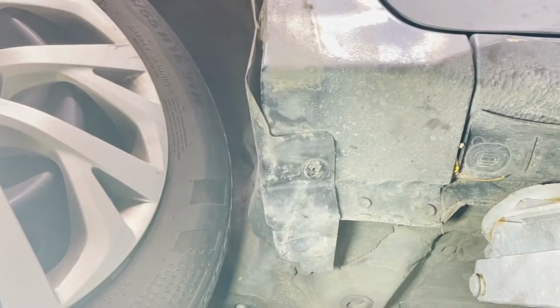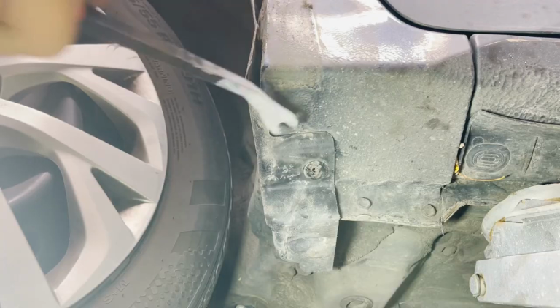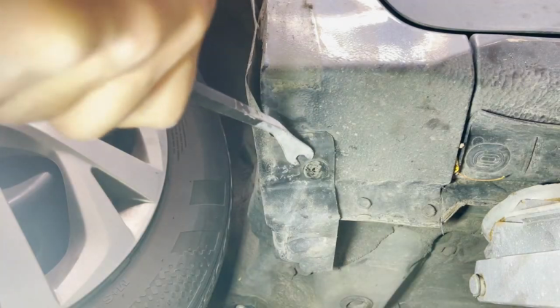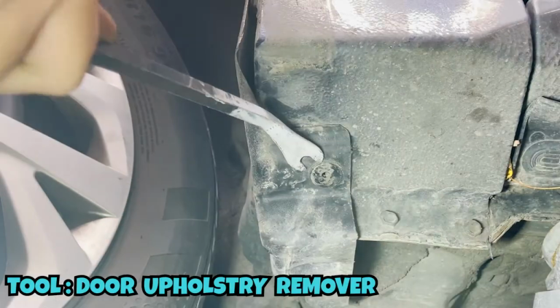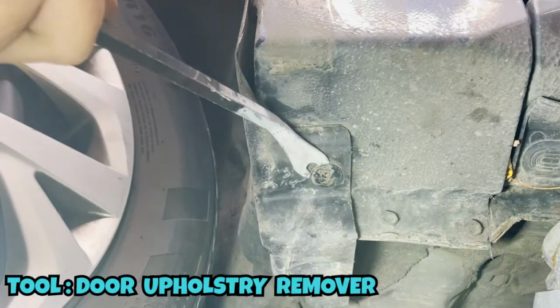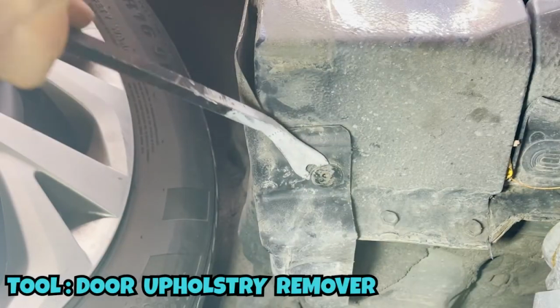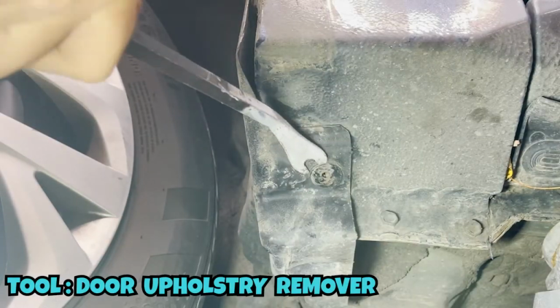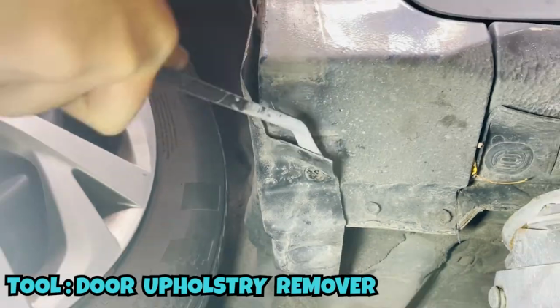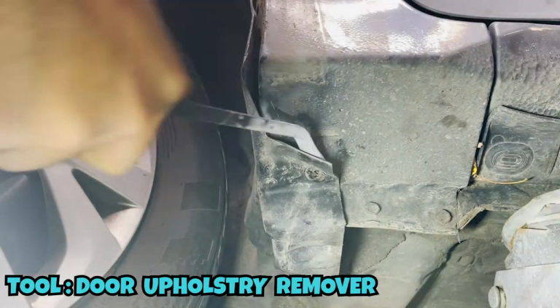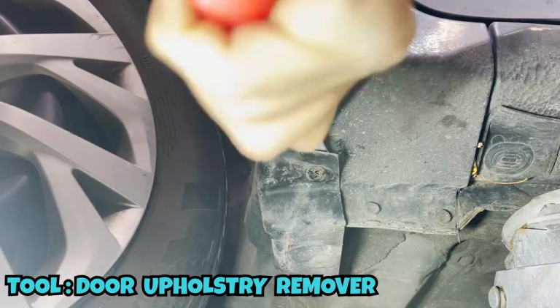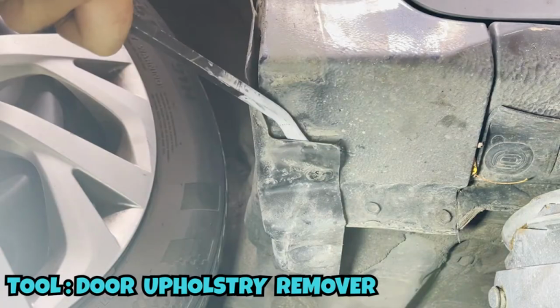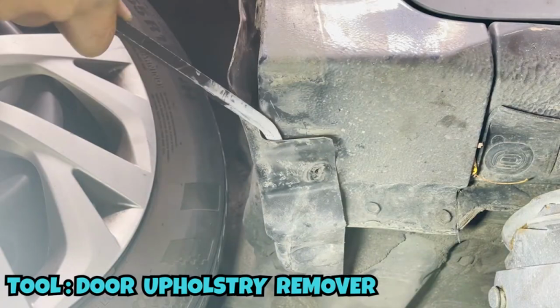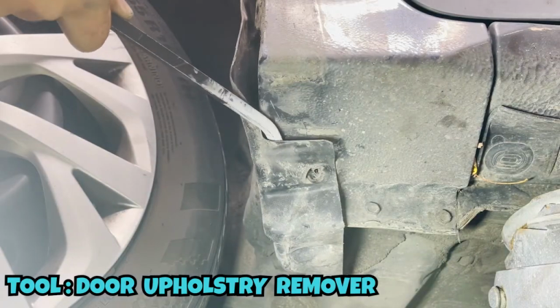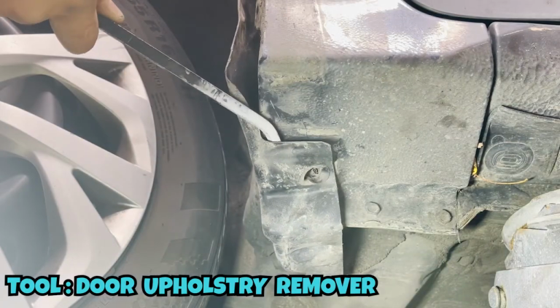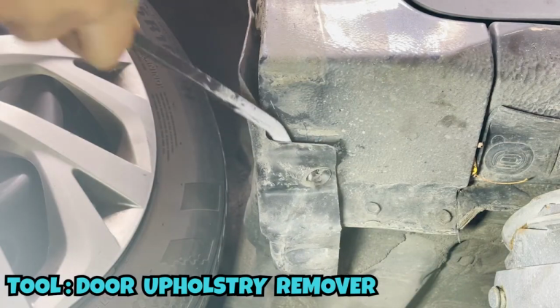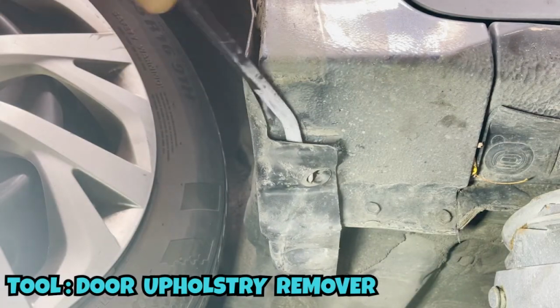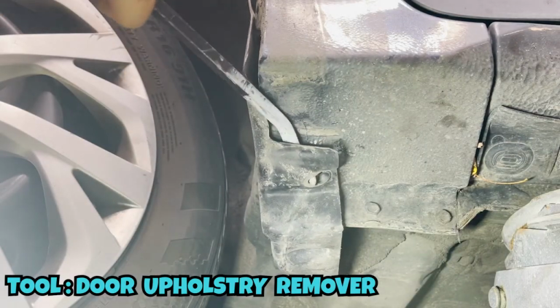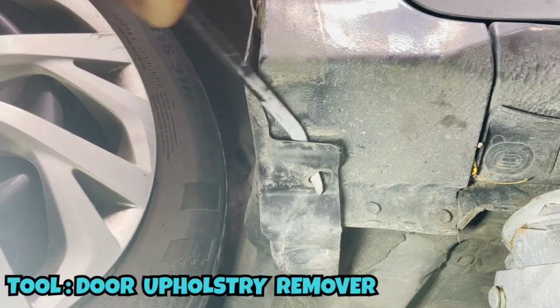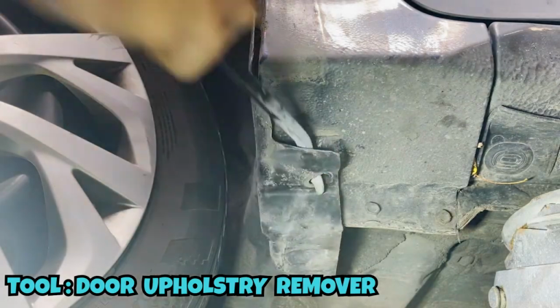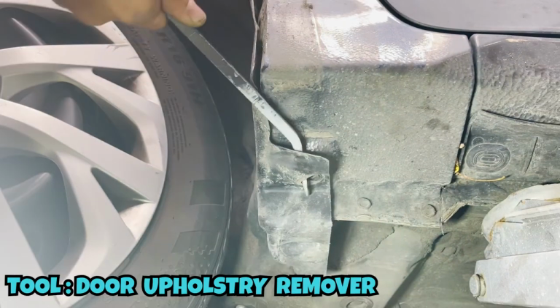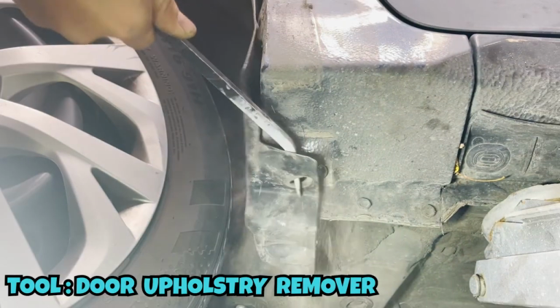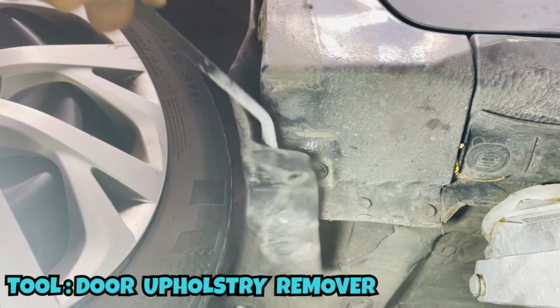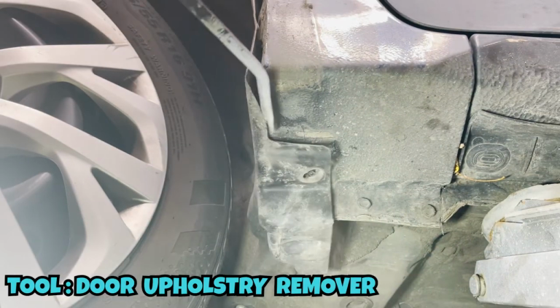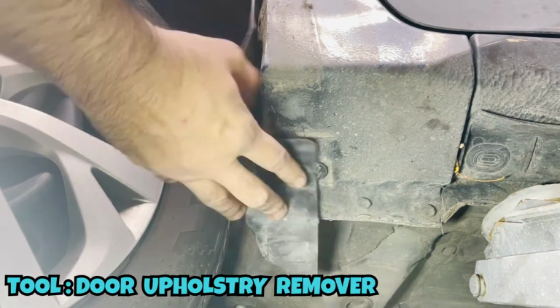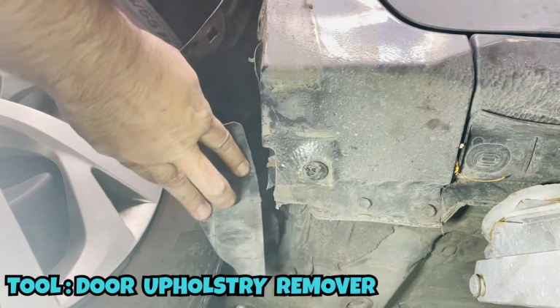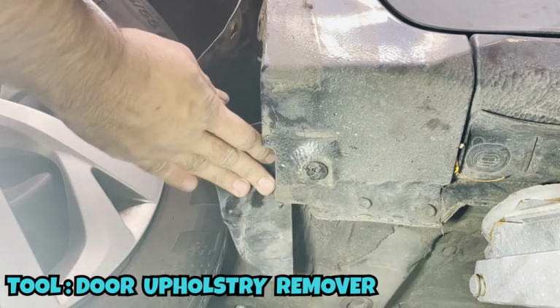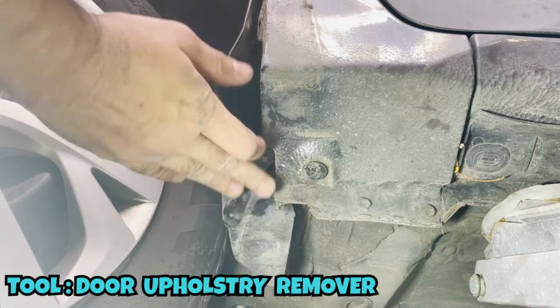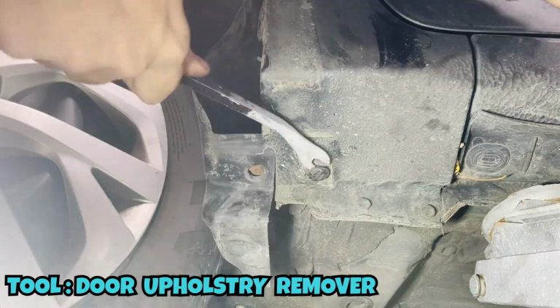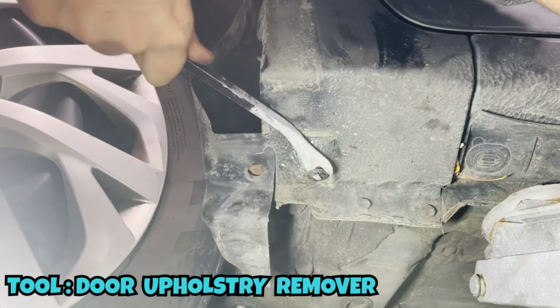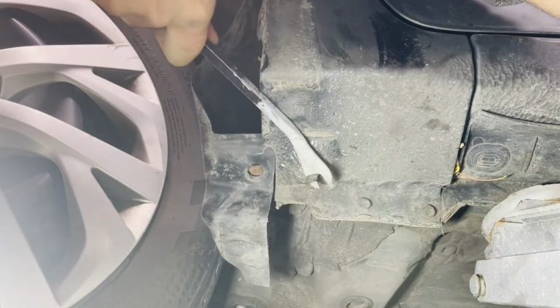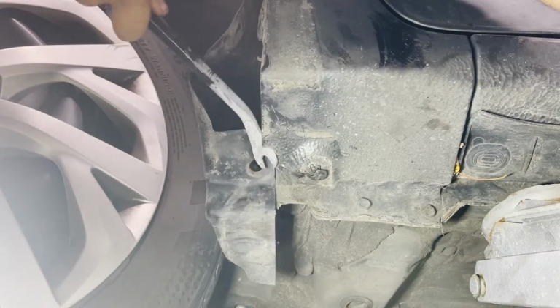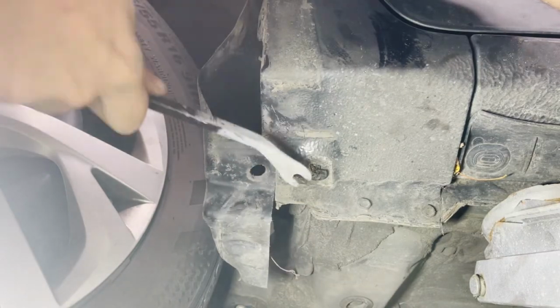Moving on, there's also a clip right underneath. Honestly, we tried really hard to take it out properly but it was just so stubborn that I ended up breaking it.